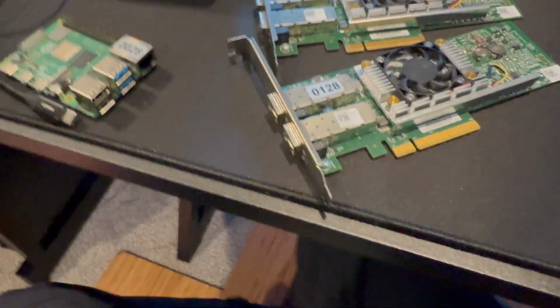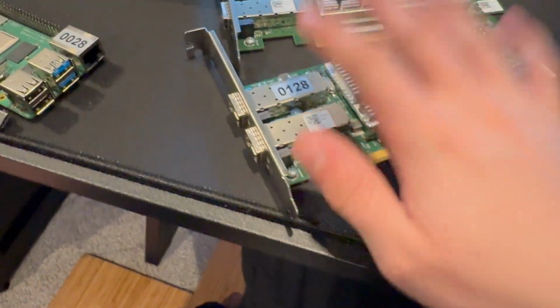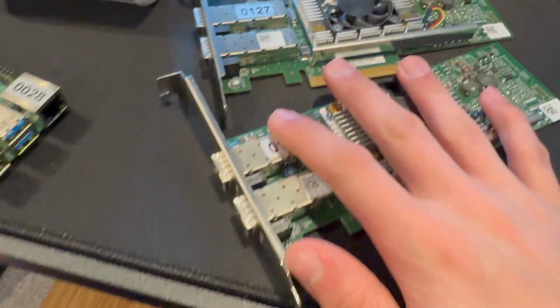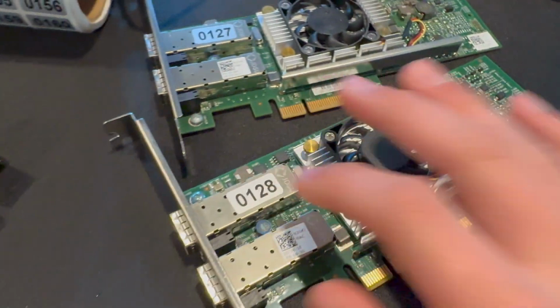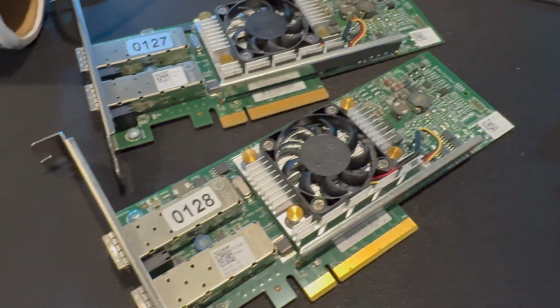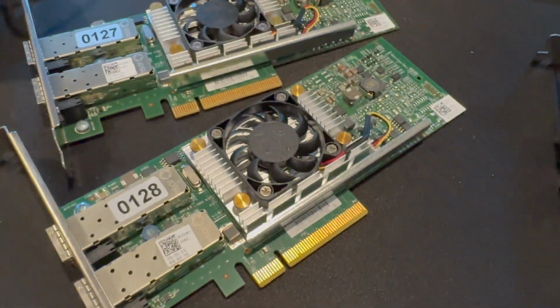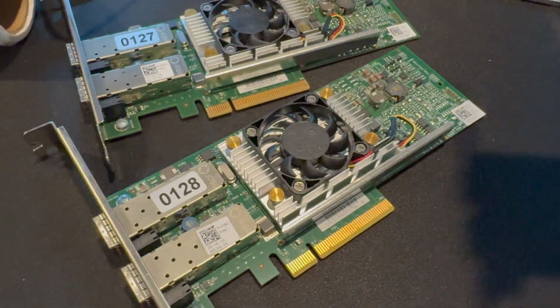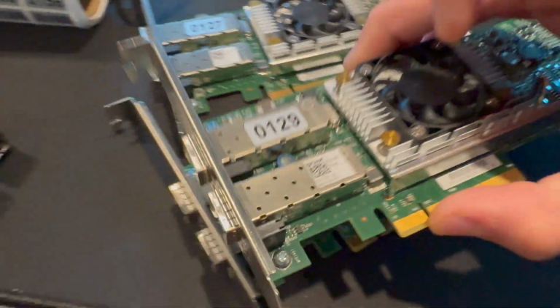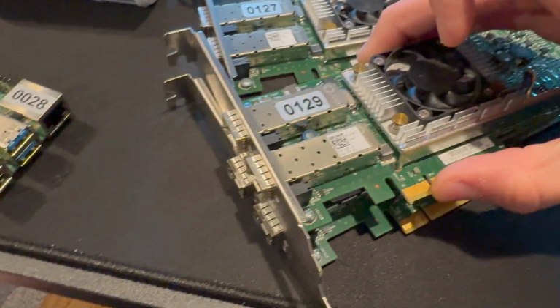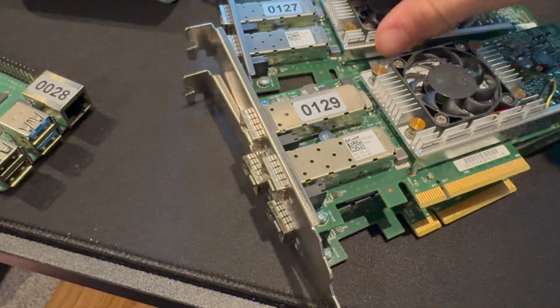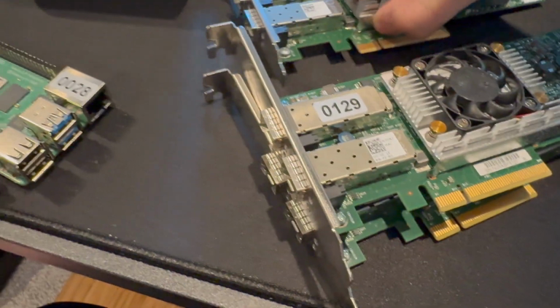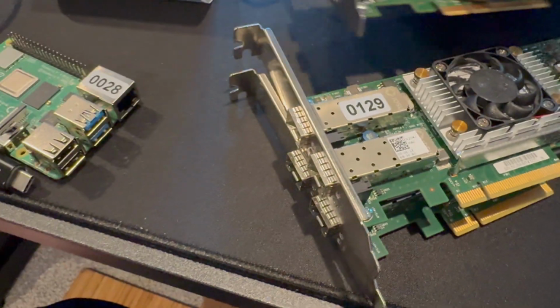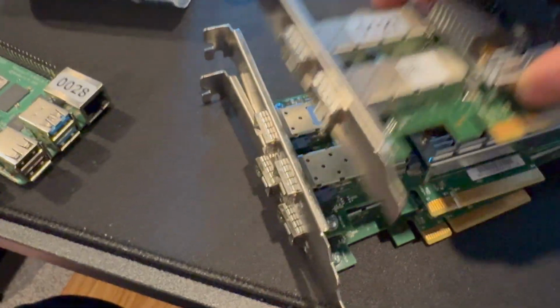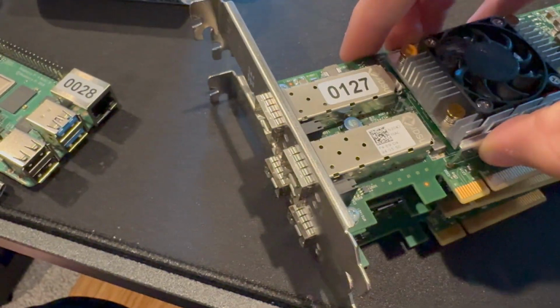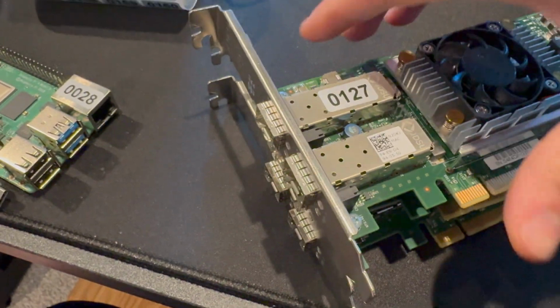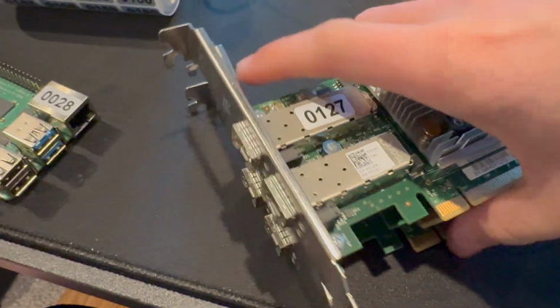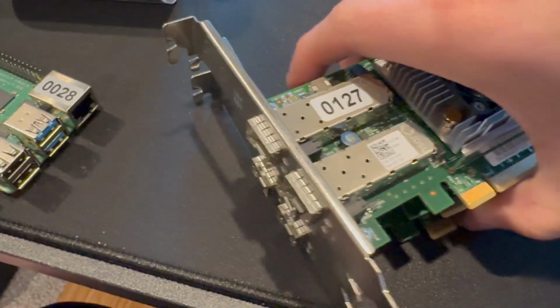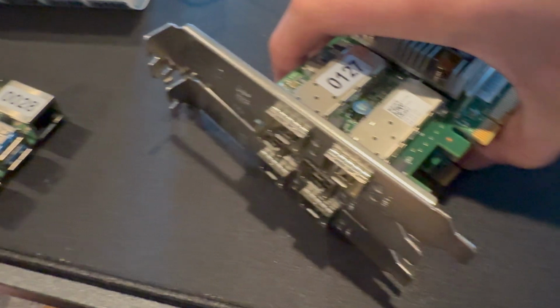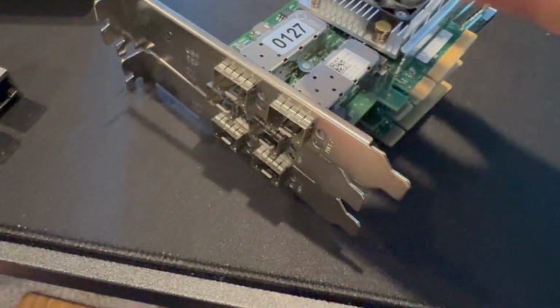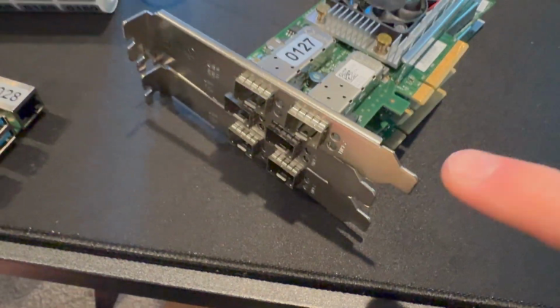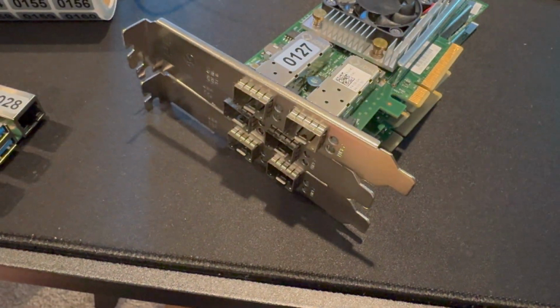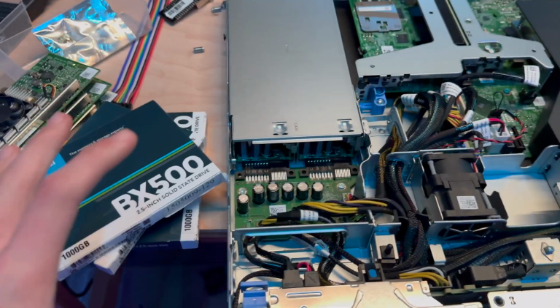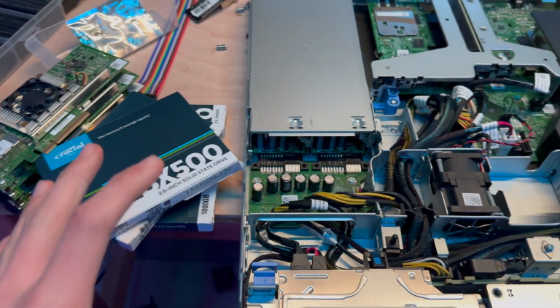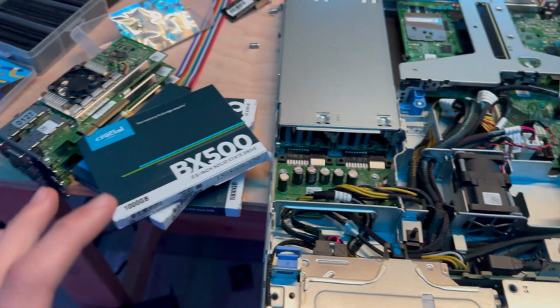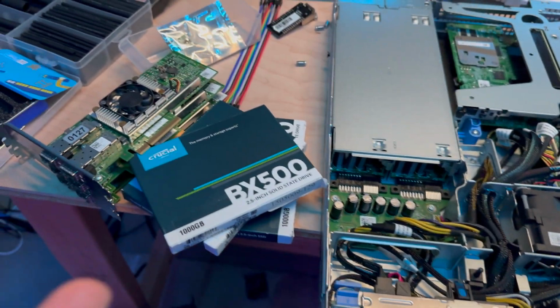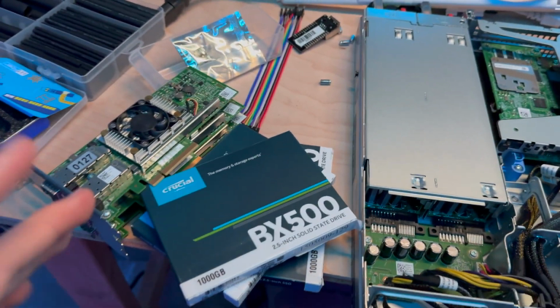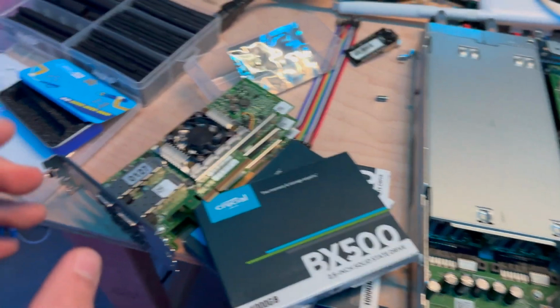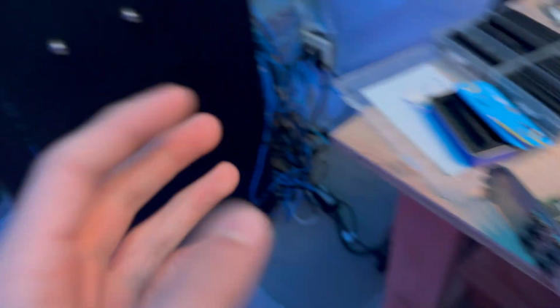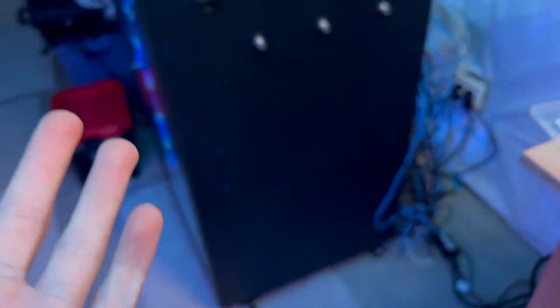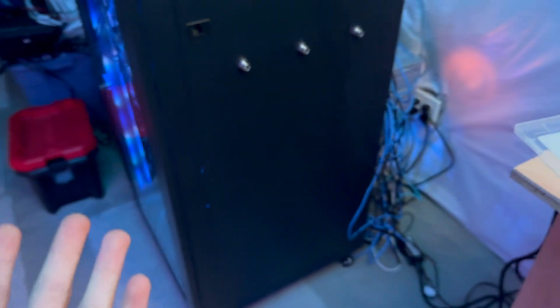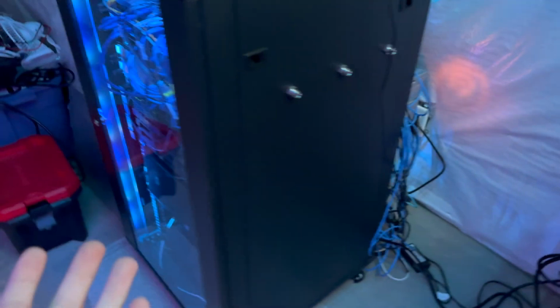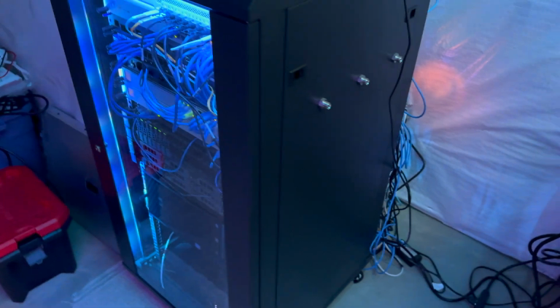Let's take all these to the server room, to MDF. We're going to check this out. I'm also going to bring some new SSDs I purchased, and we're going to see what we can do with these cards. All right, so we are now in MDF. As you can see, my rack is right here.